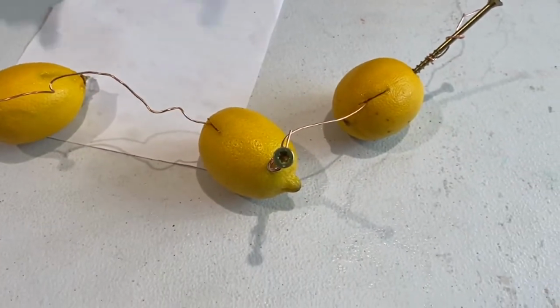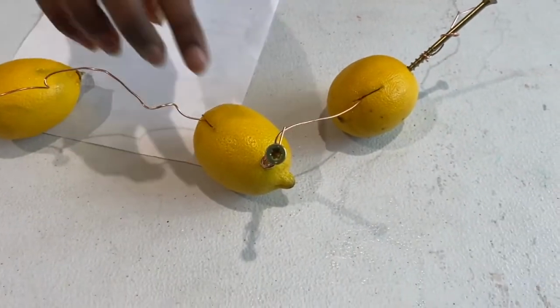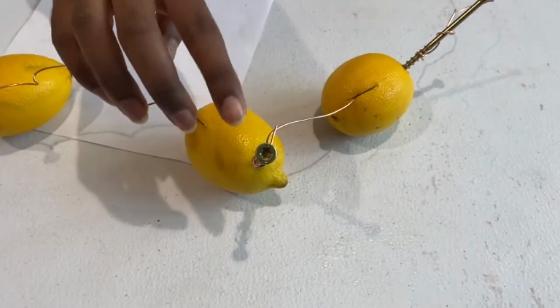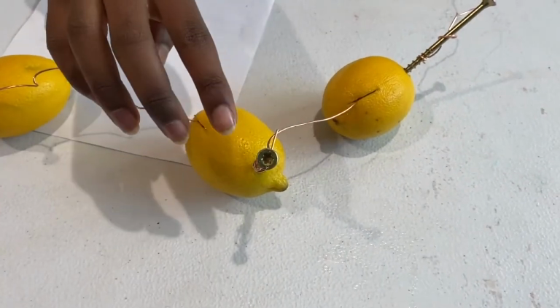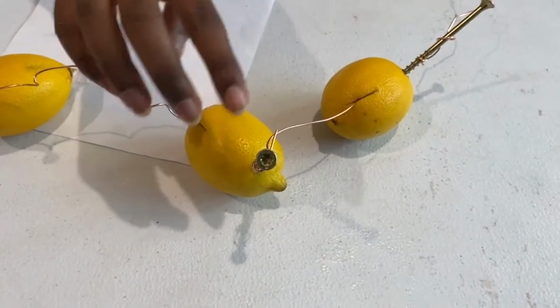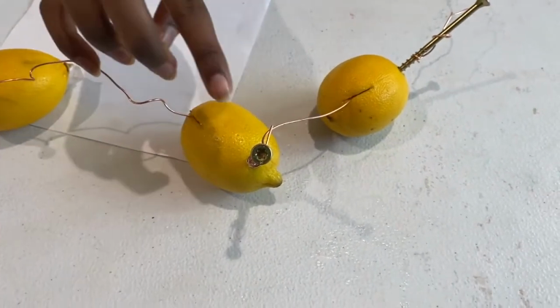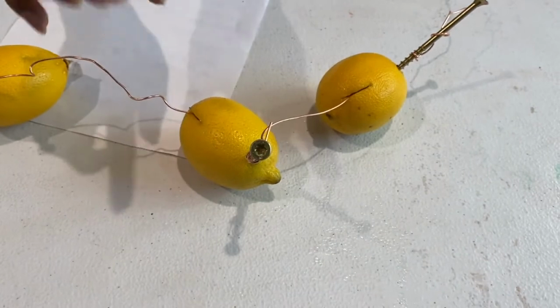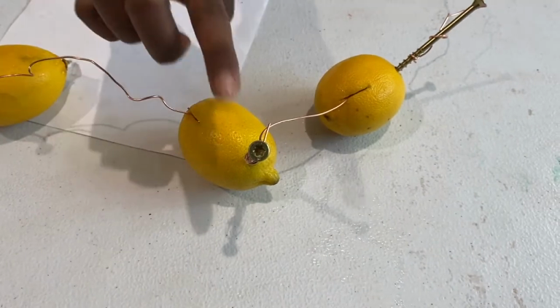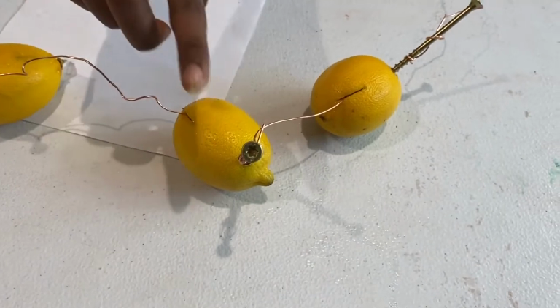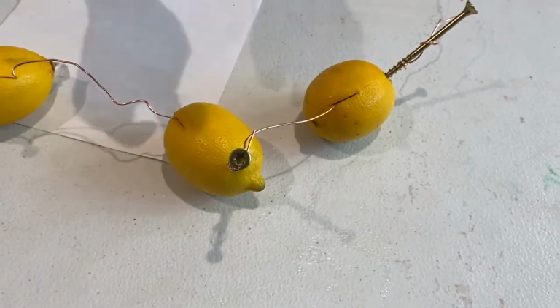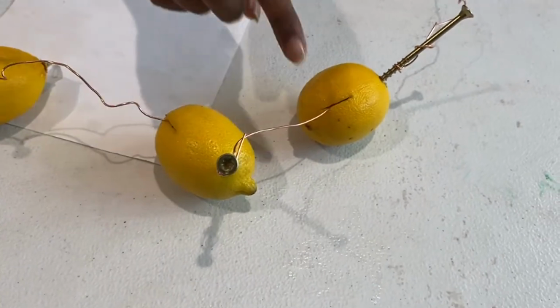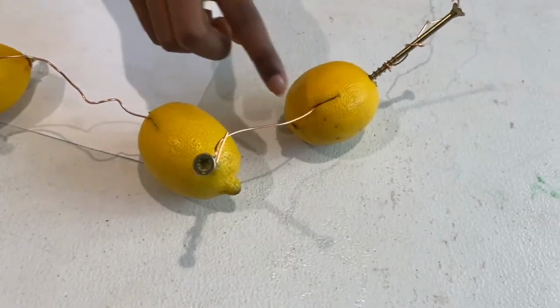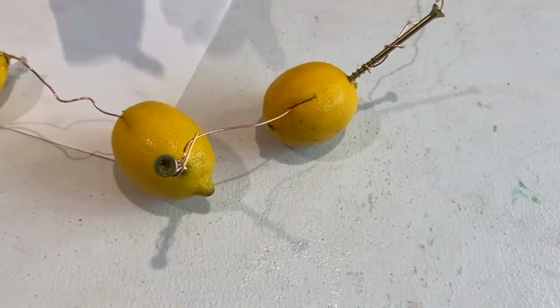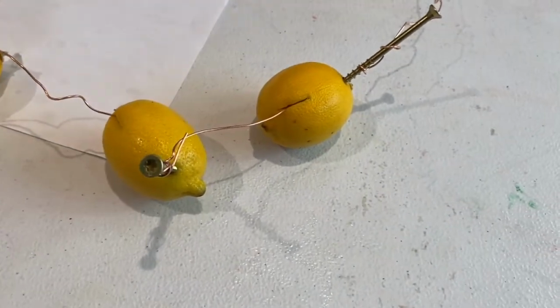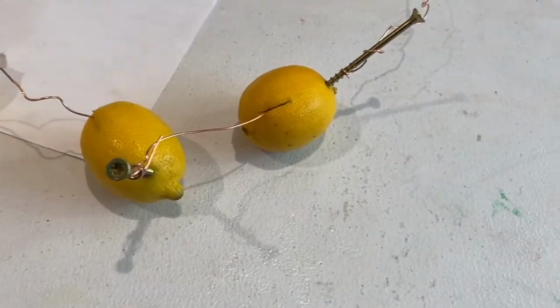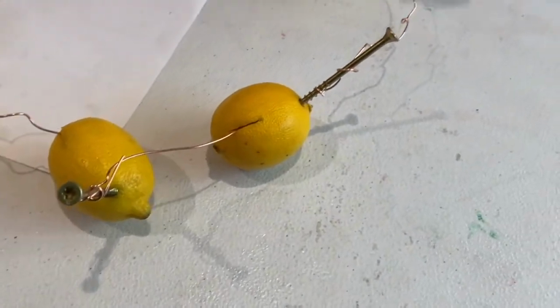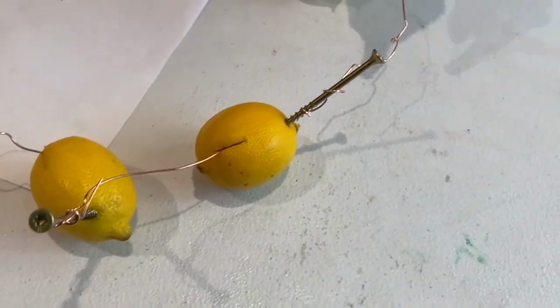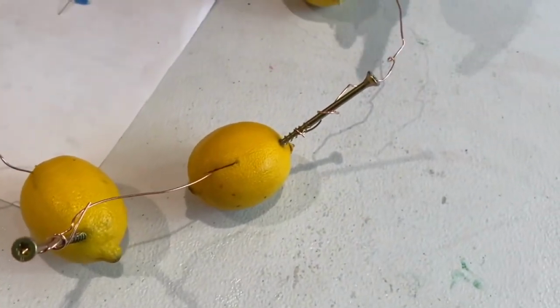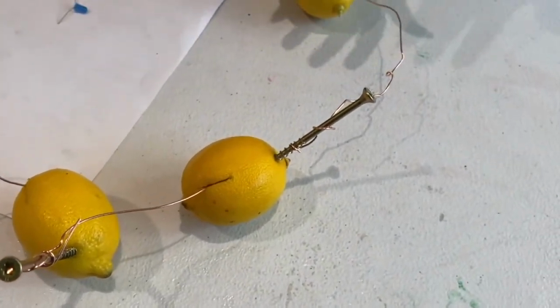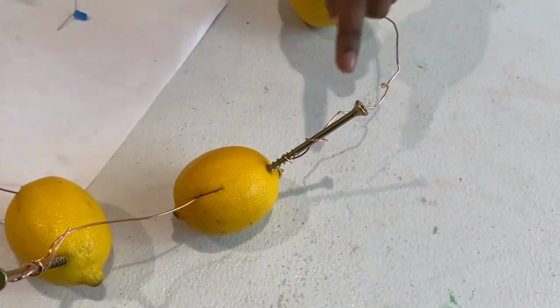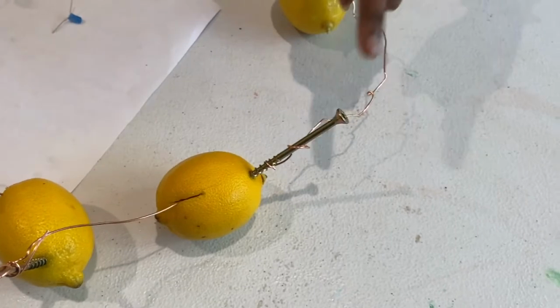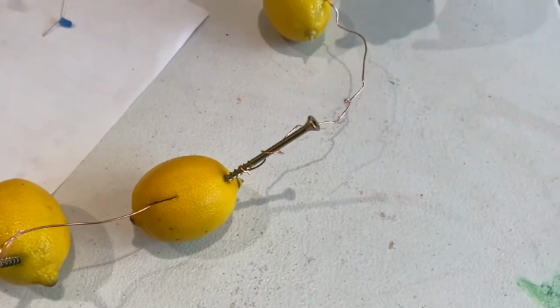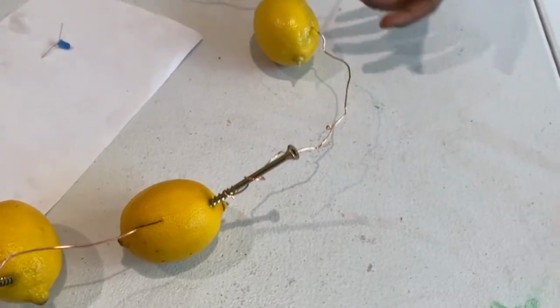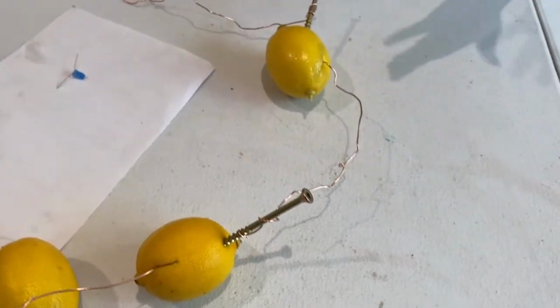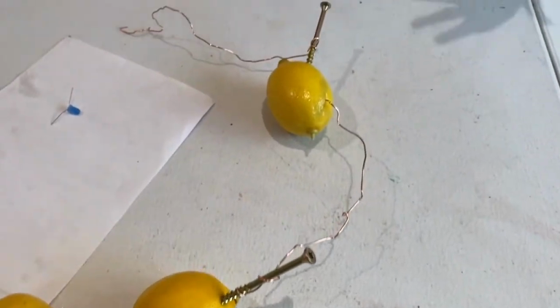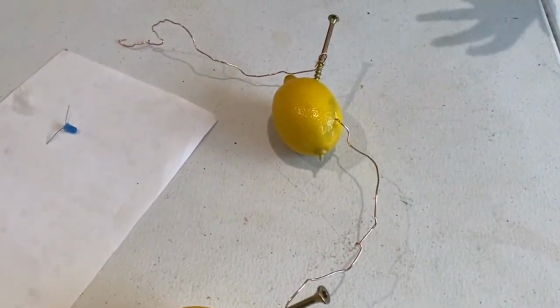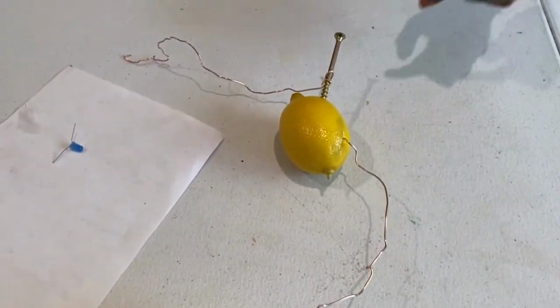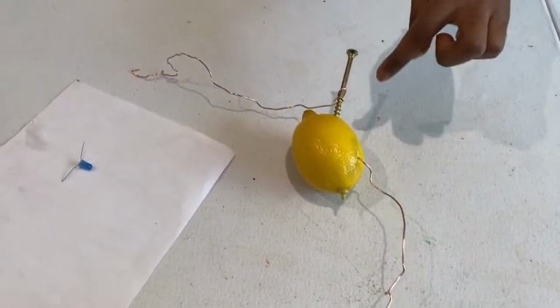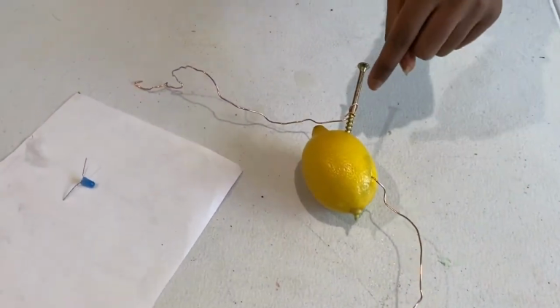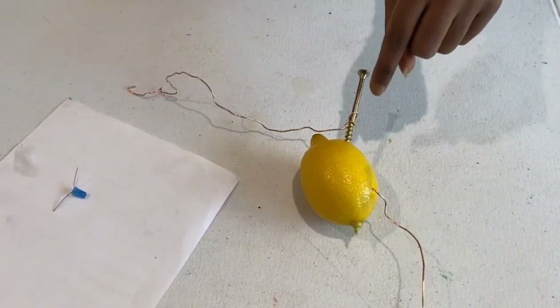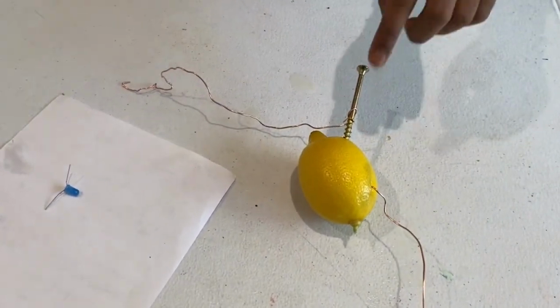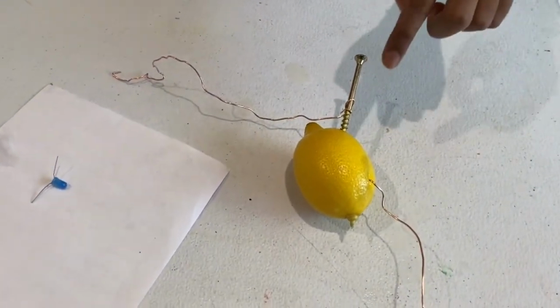And the nail and the copper wire is connected to this other nail, which is also connected inside the lemon. And the copper wire is connected to this nail and is also connected inside the lemon. And the copper wire is connected to this nail.